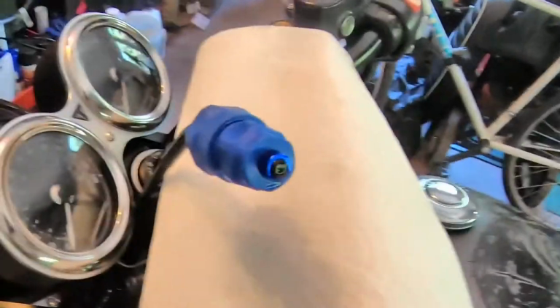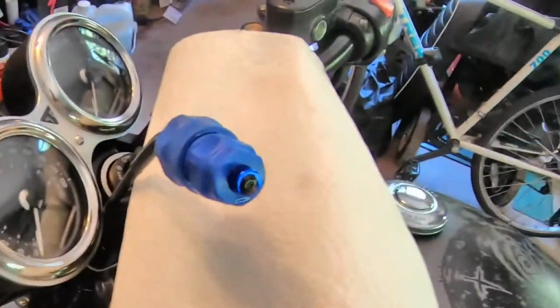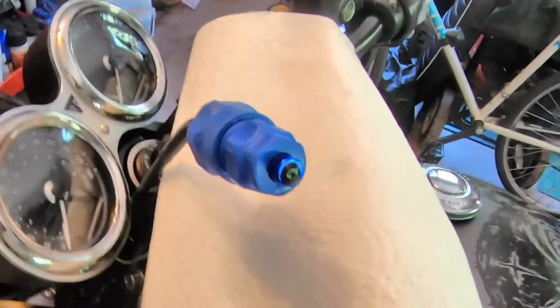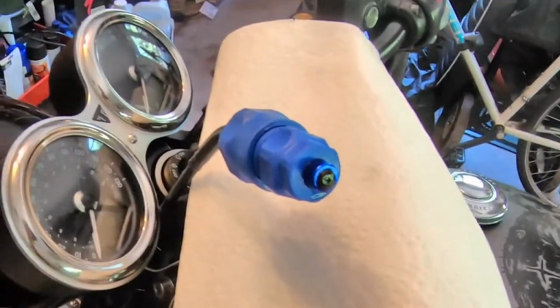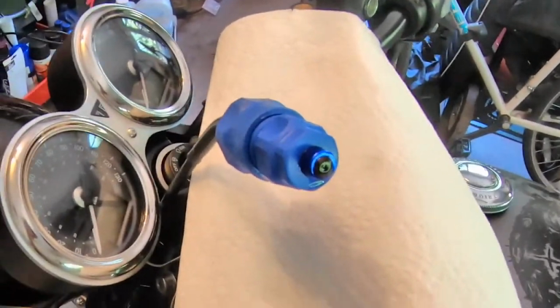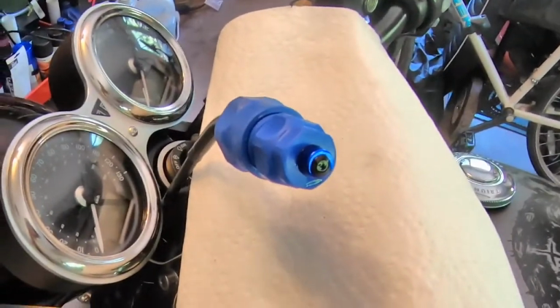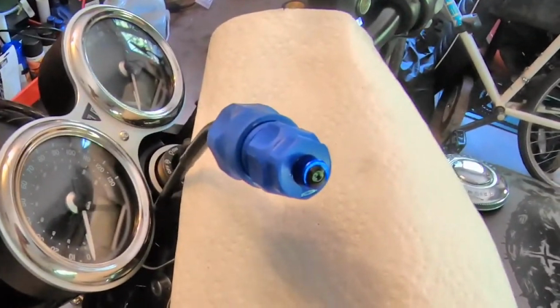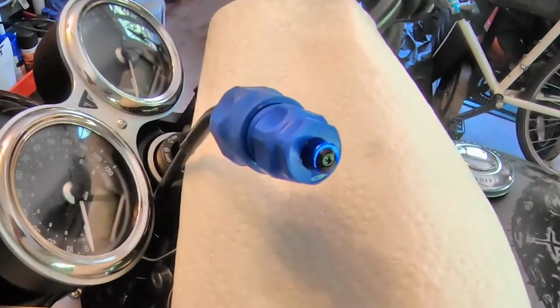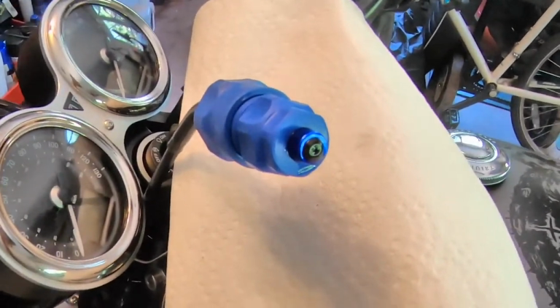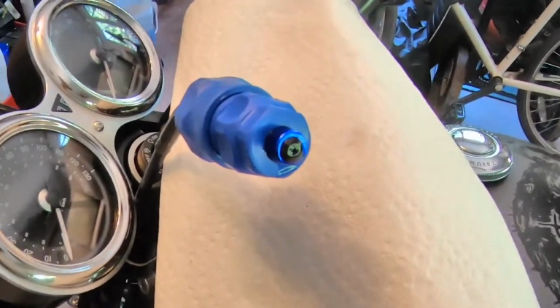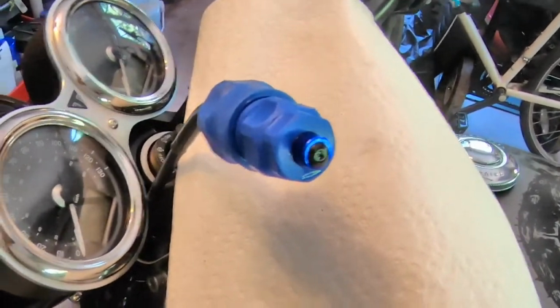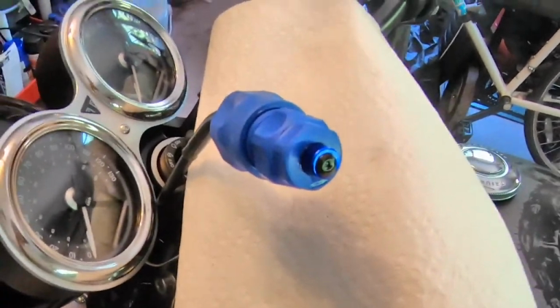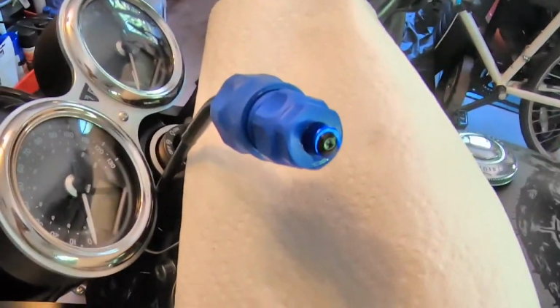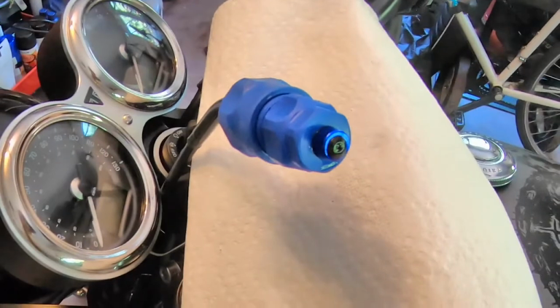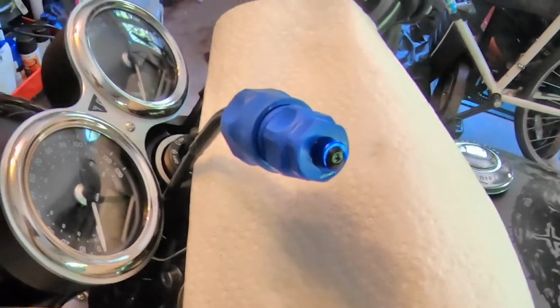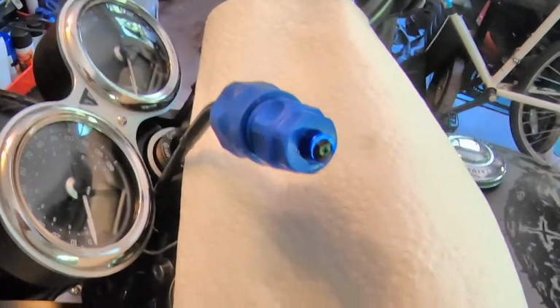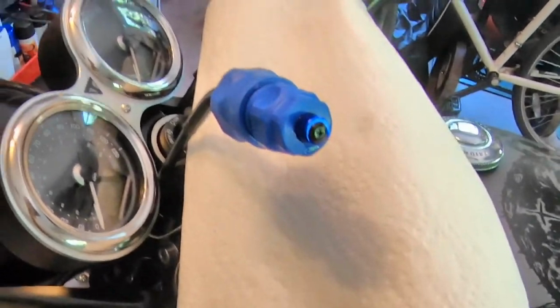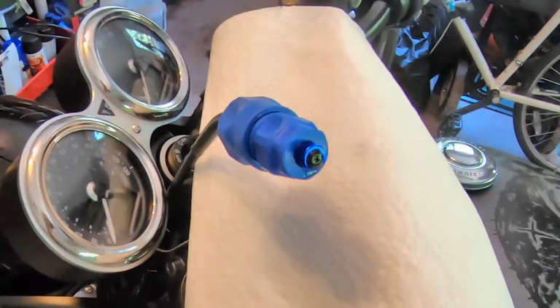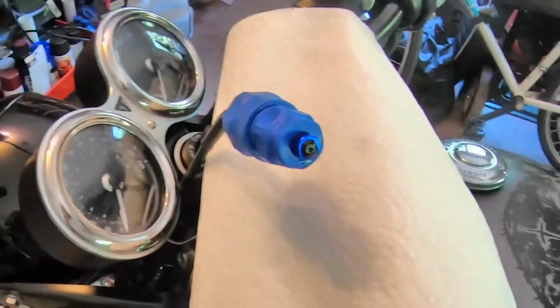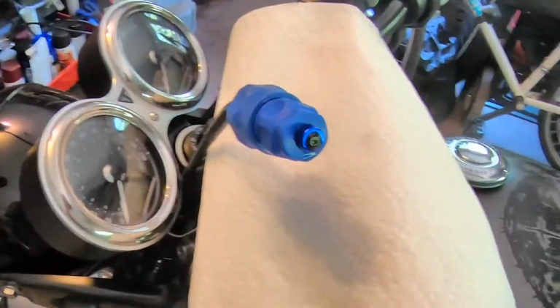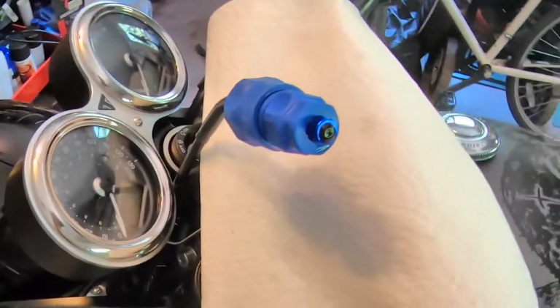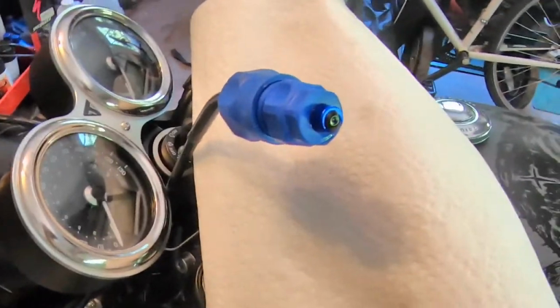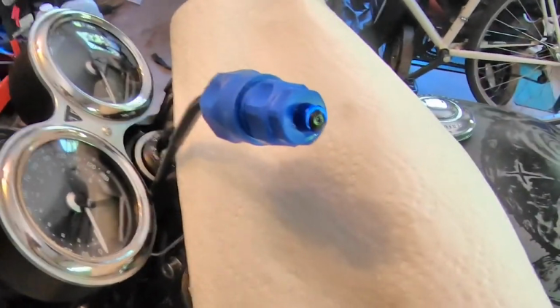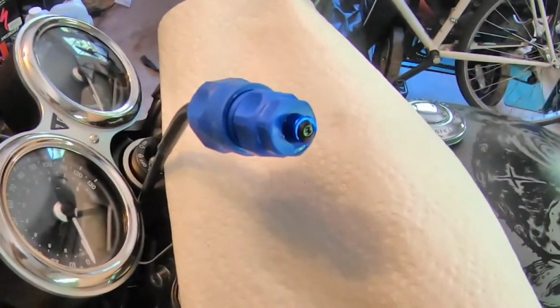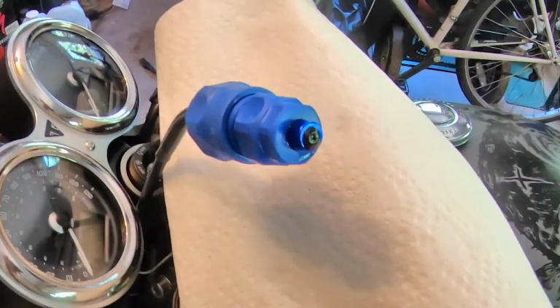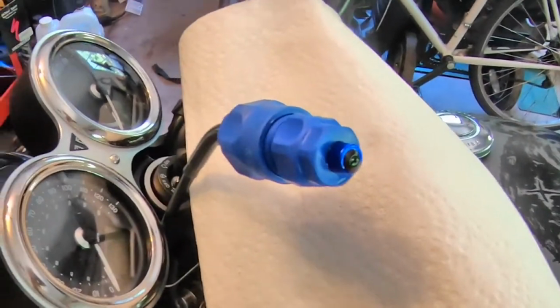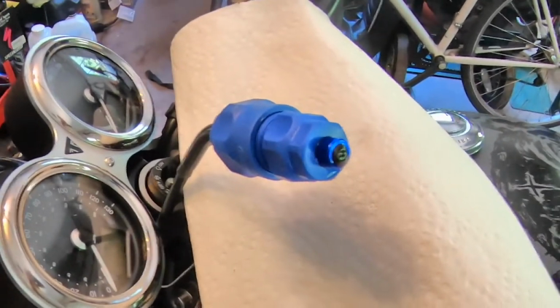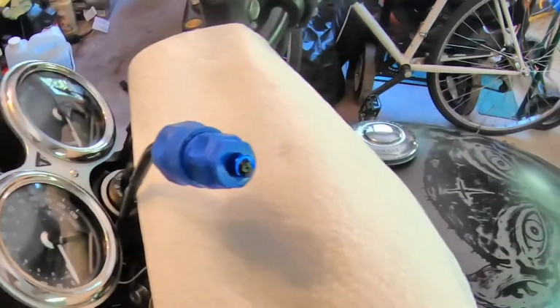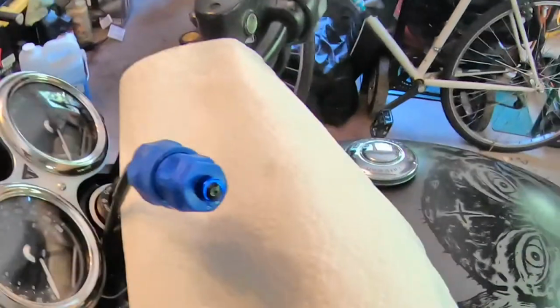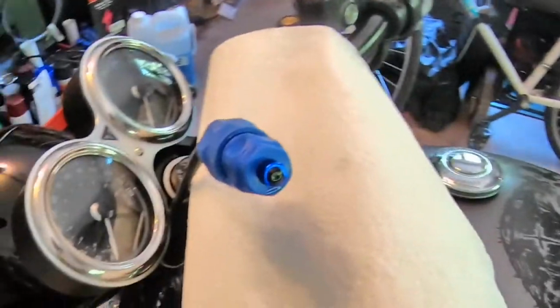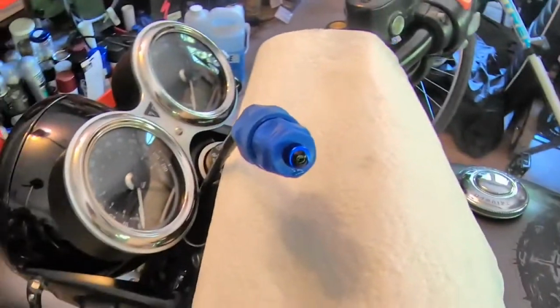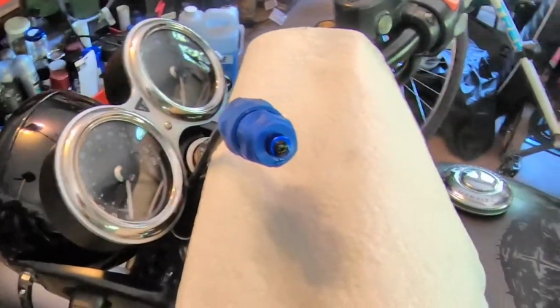That I think is all there is to it. That took a lot less time than I thought it would. This is a pretty cool device — it really speeds up lubricating the cable. So that's it.